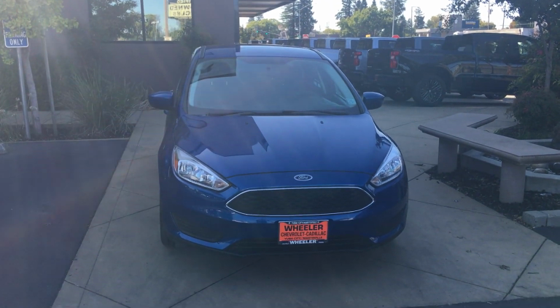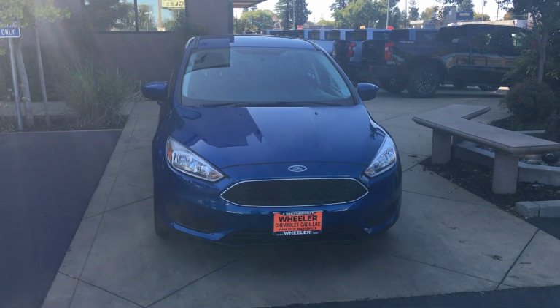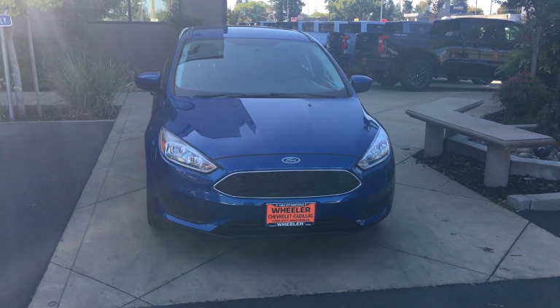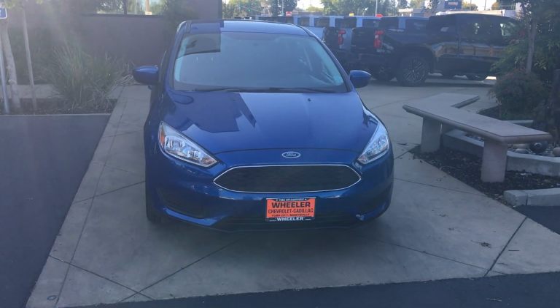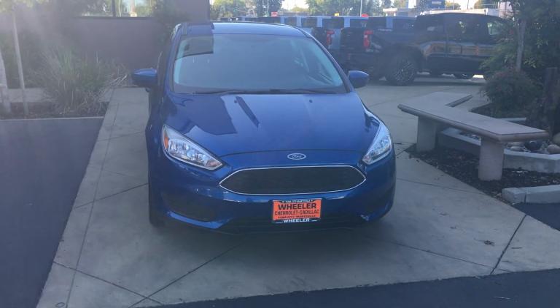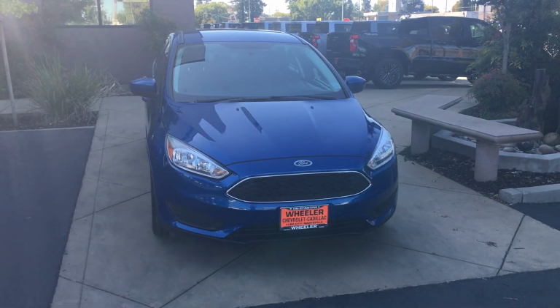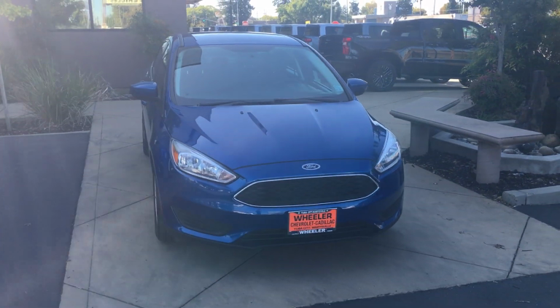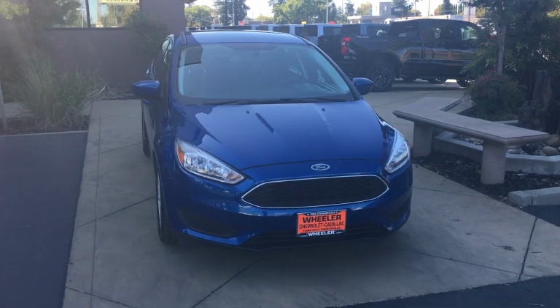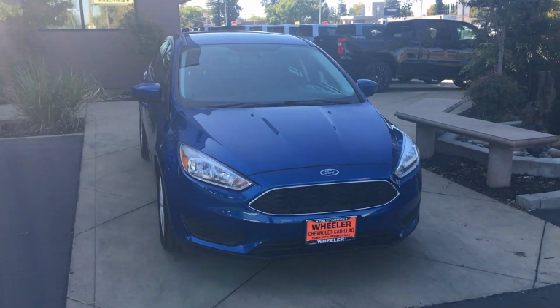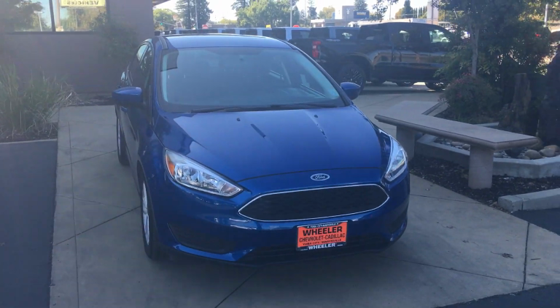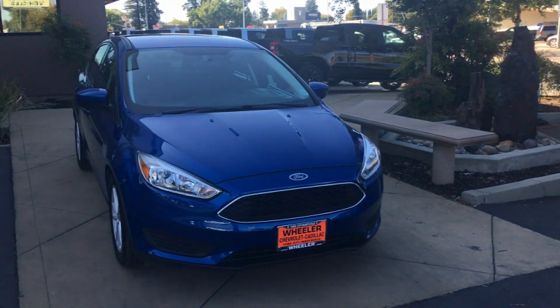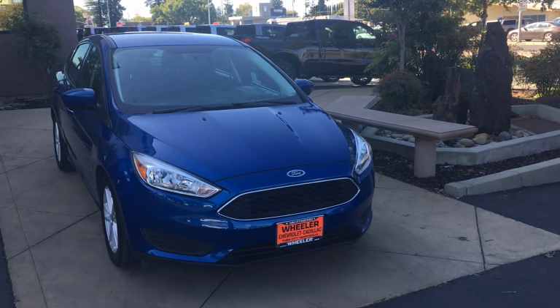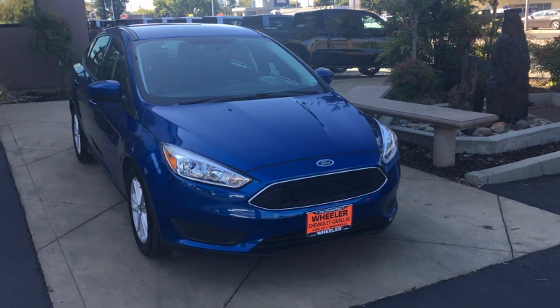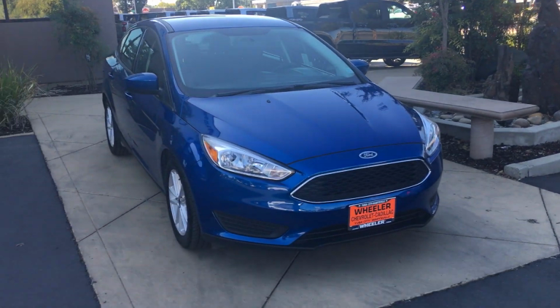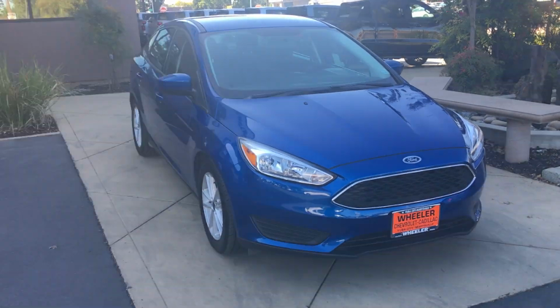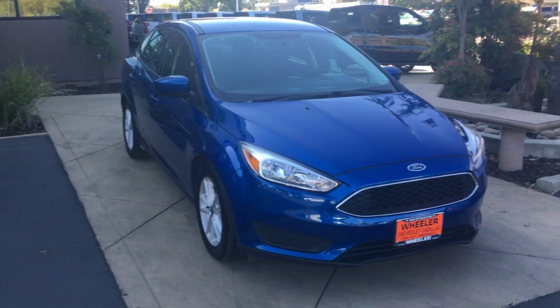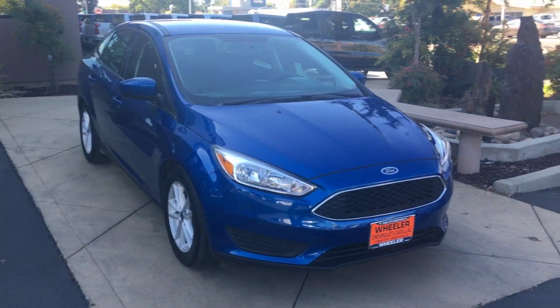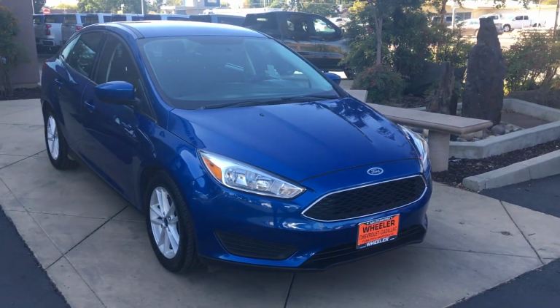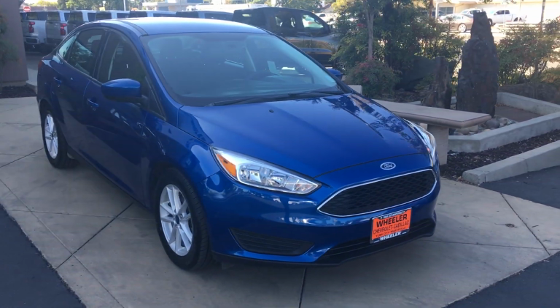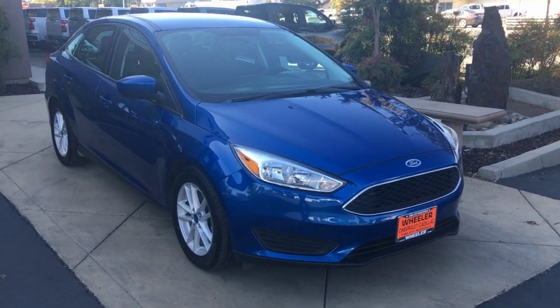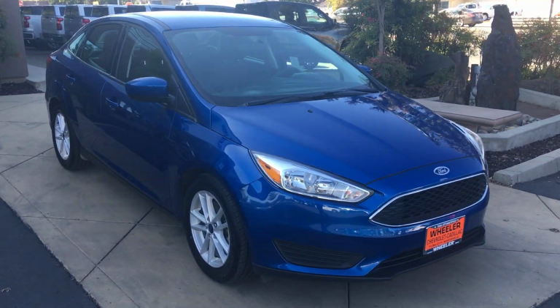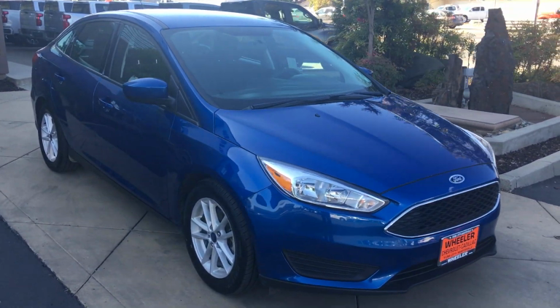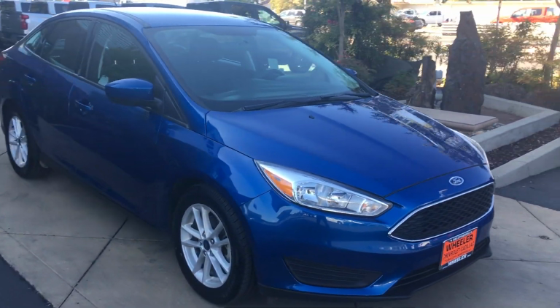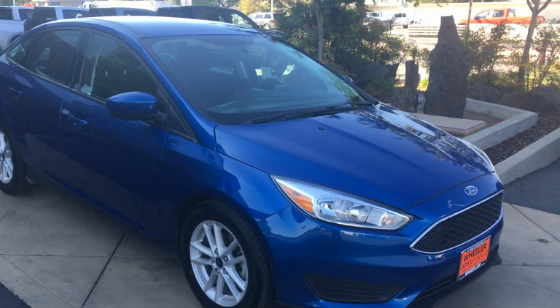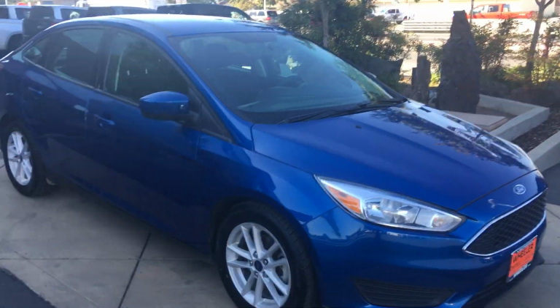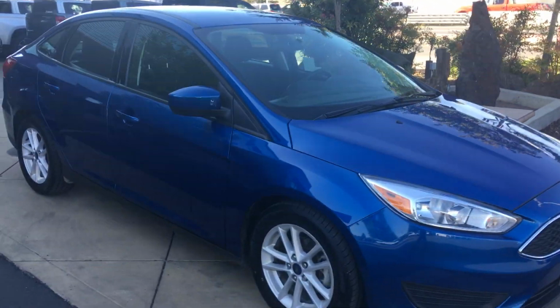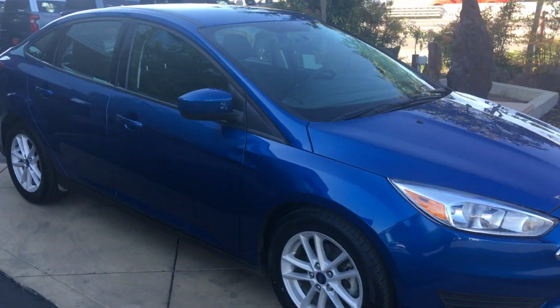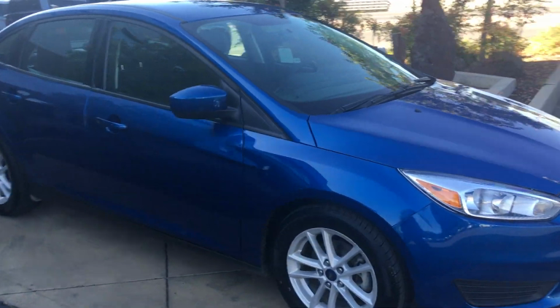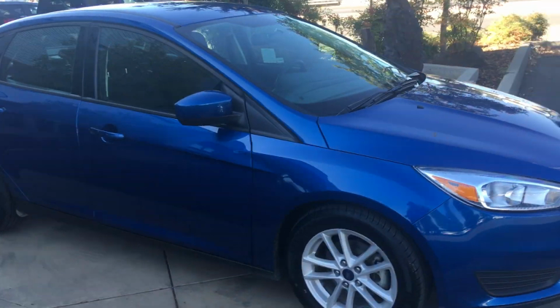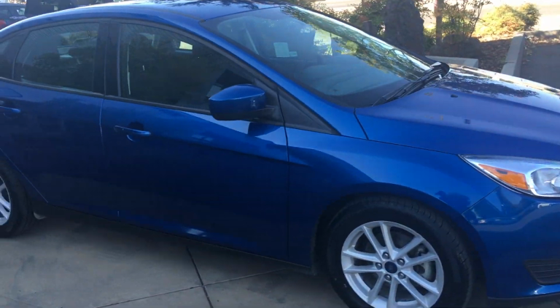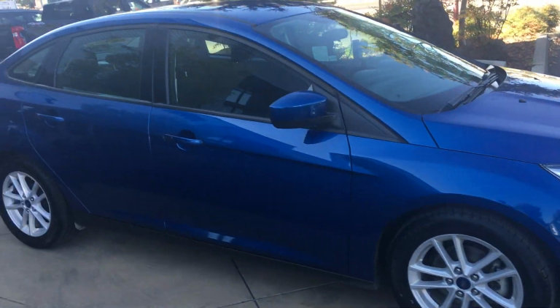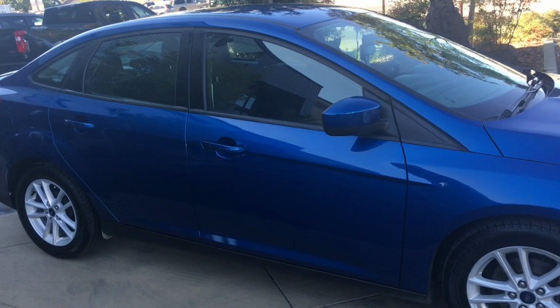Good afternoon, Aaron with Wheeler here. I wanted to show you this one real quick. This is a 2018 Ford Focus SE. We just got this one in today.